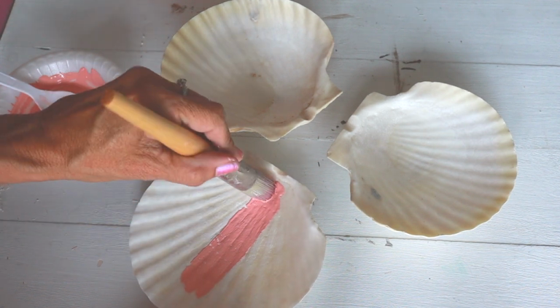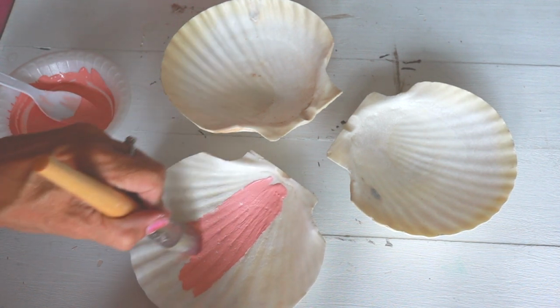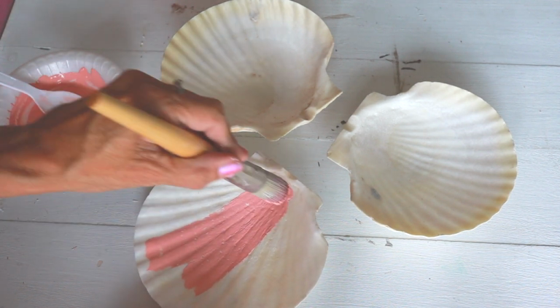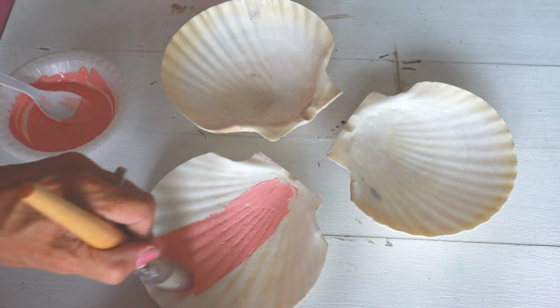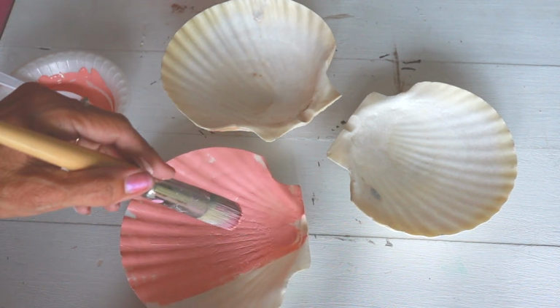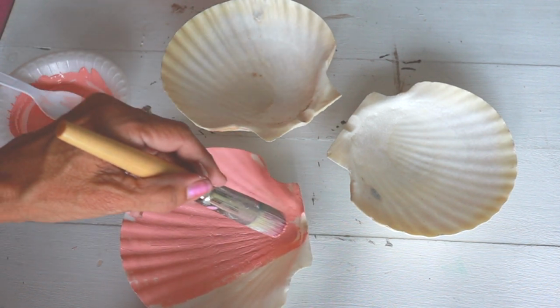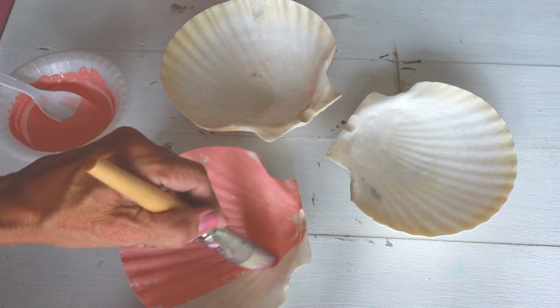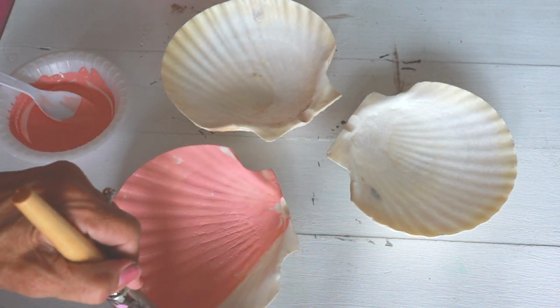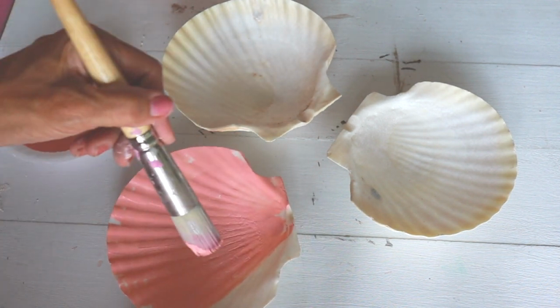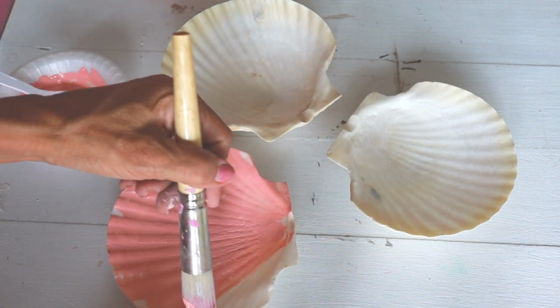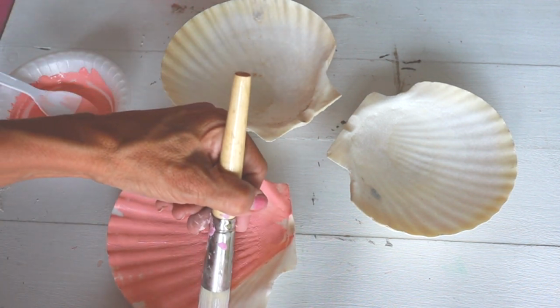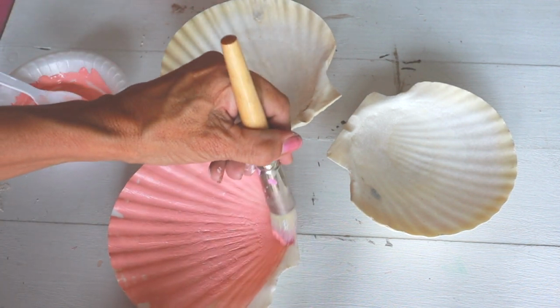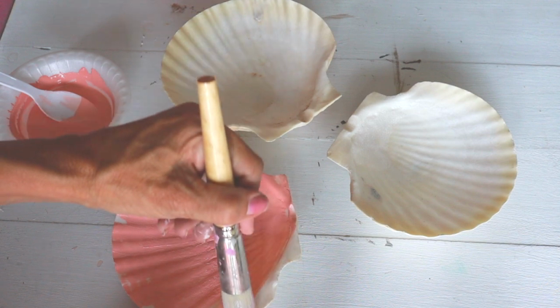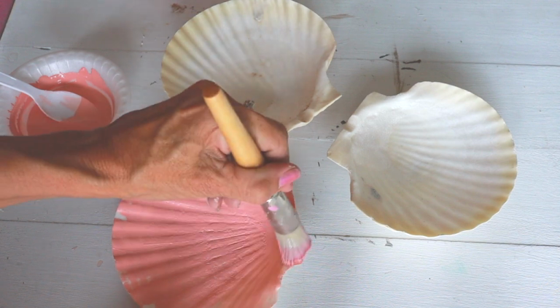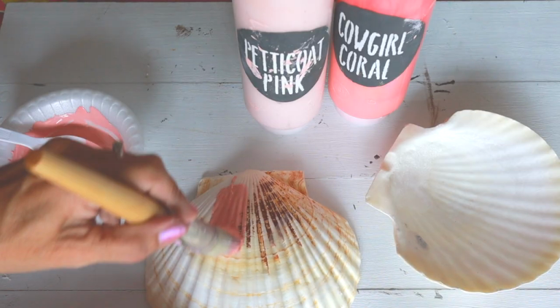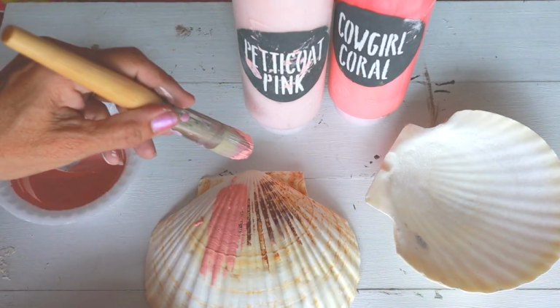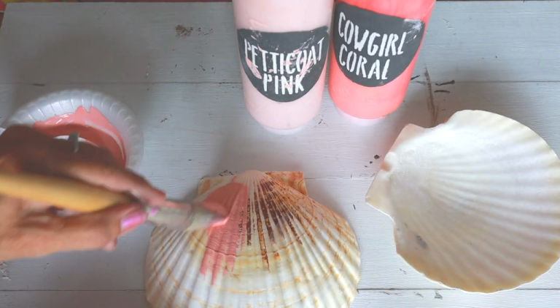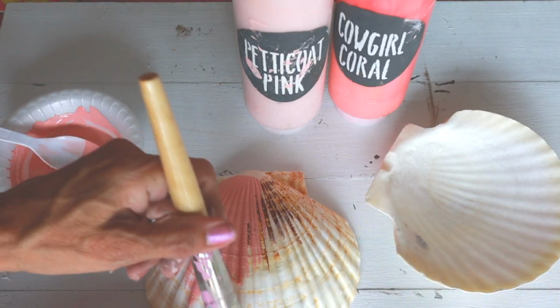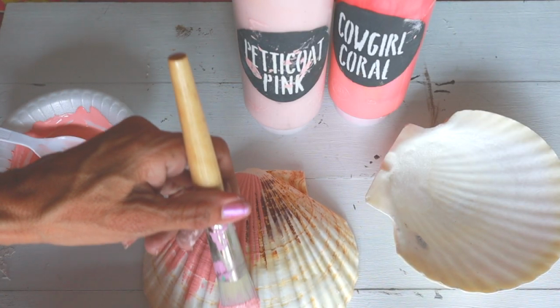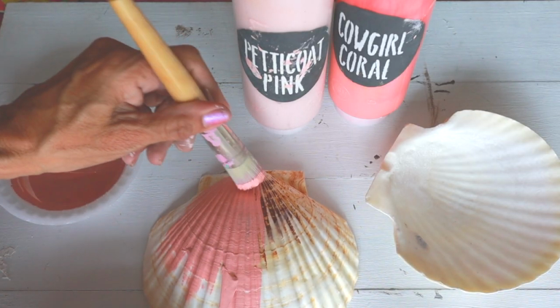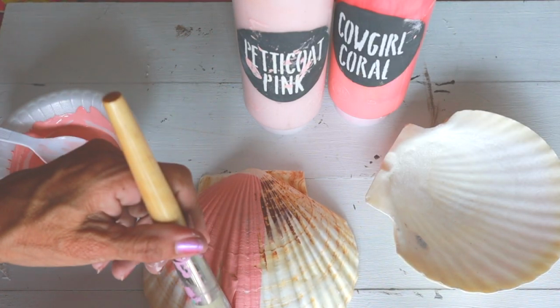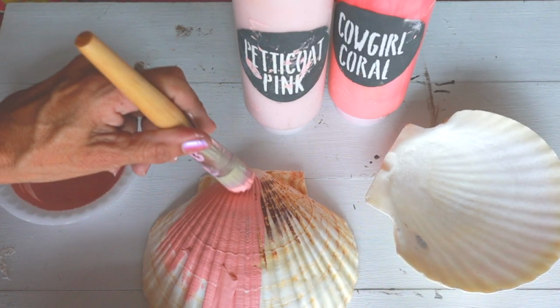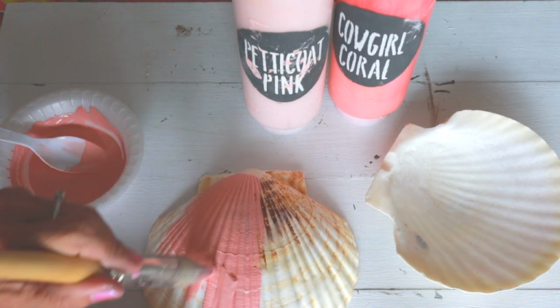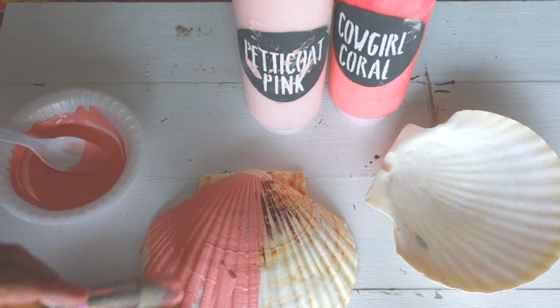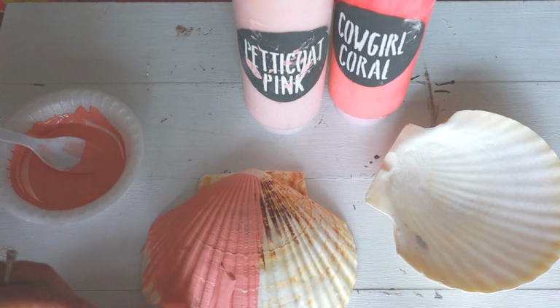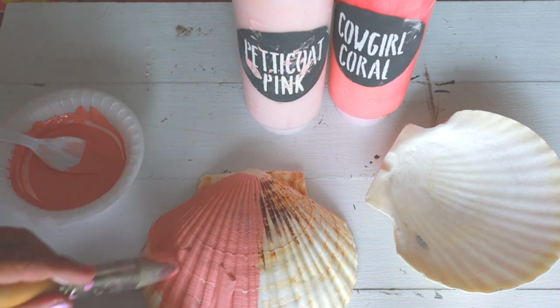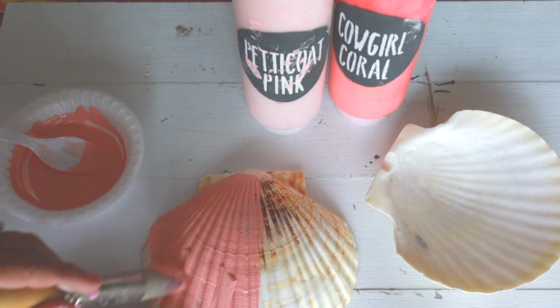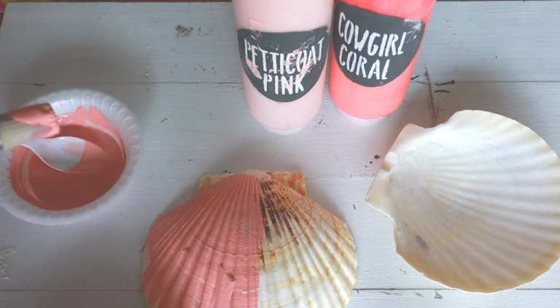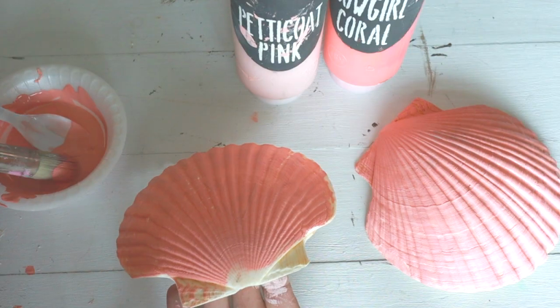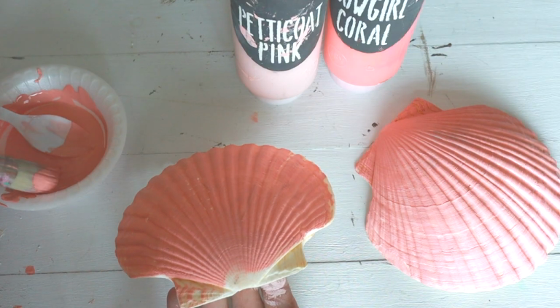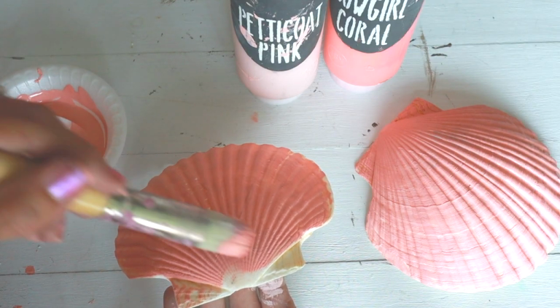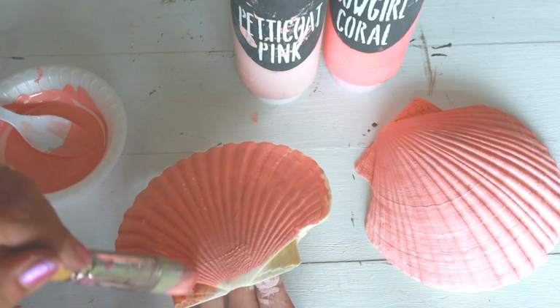You see me here painting the inside of the shell pink — you don't want to do that. You want to paint just the outside of the shell, because for decoupaging you need a white background because the paper will be transparent.